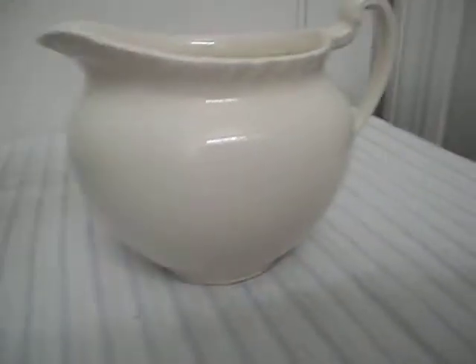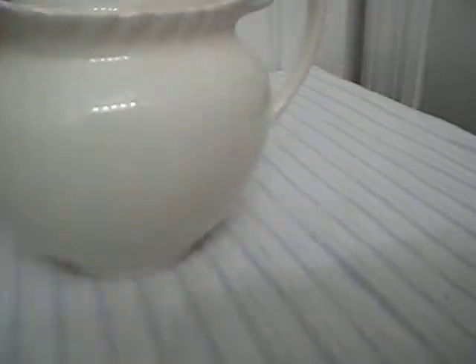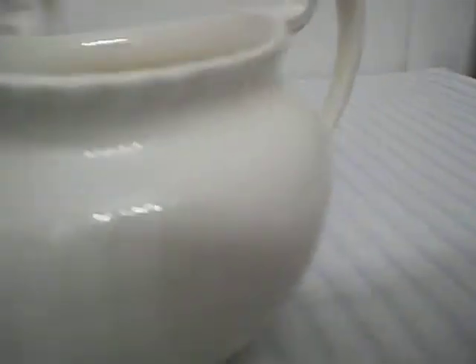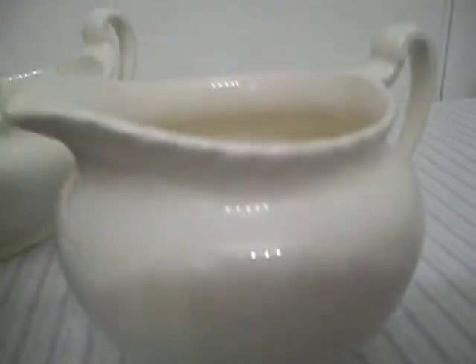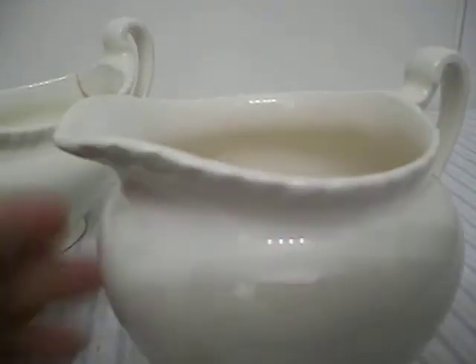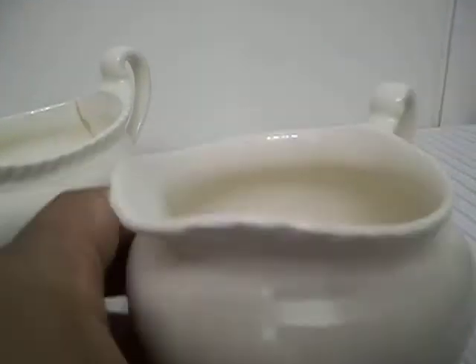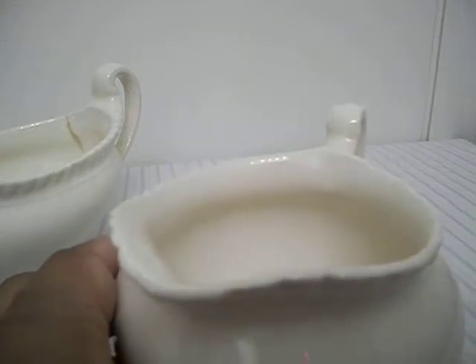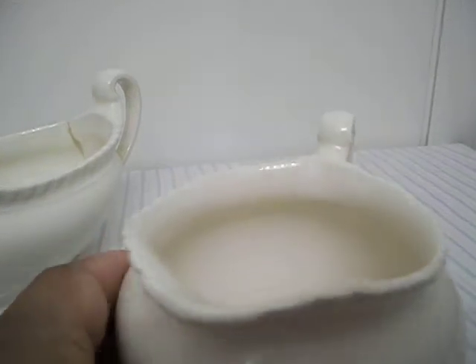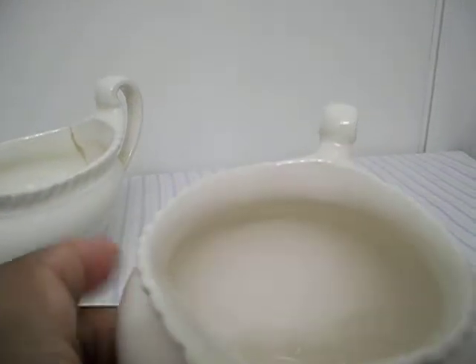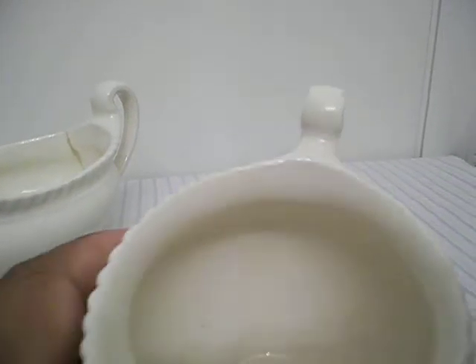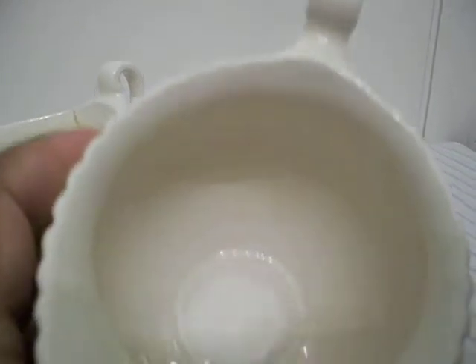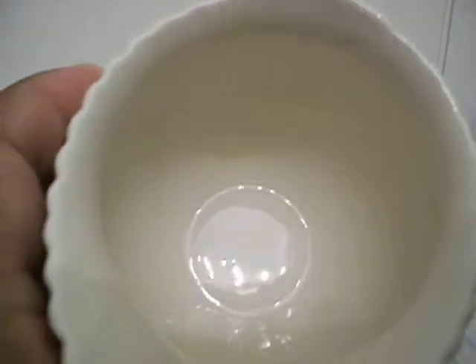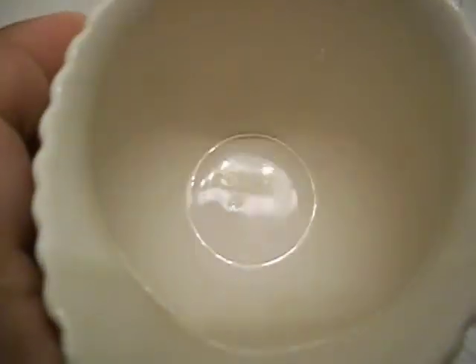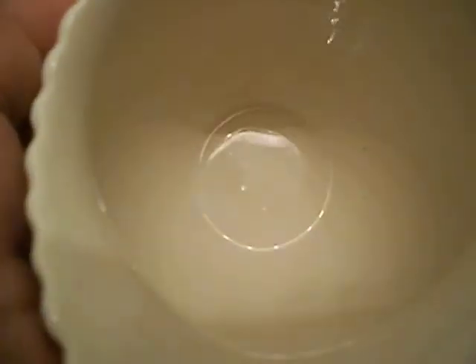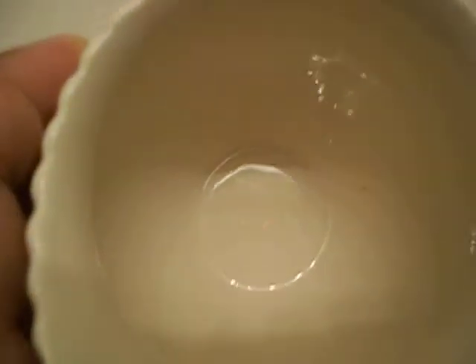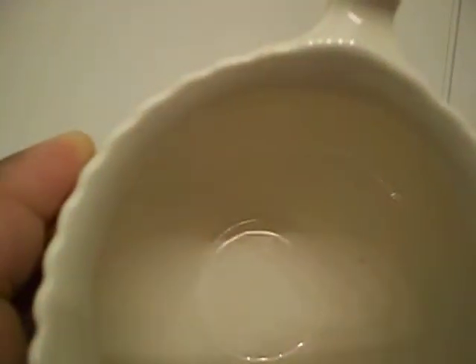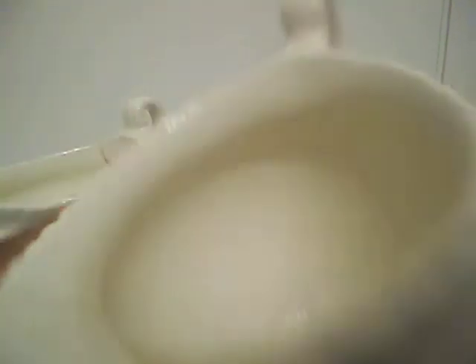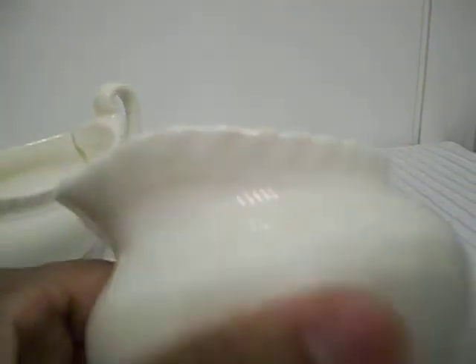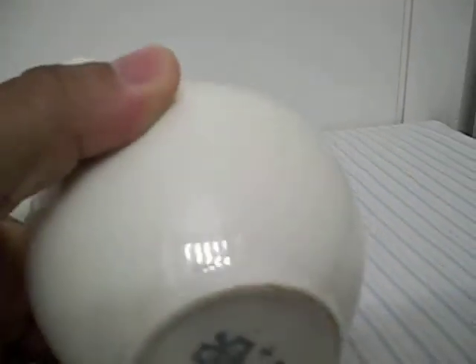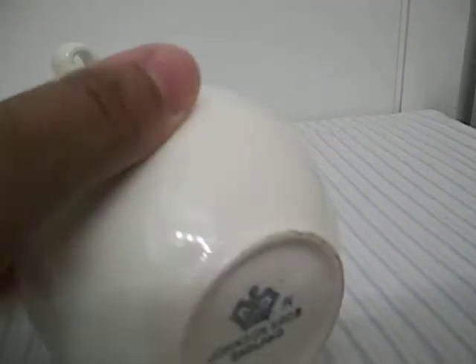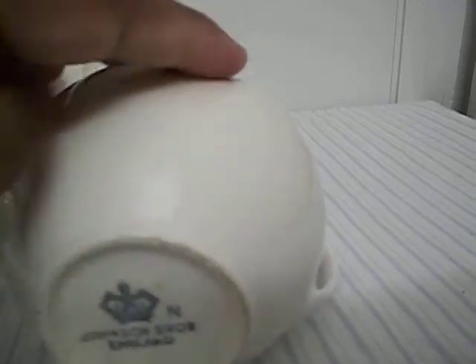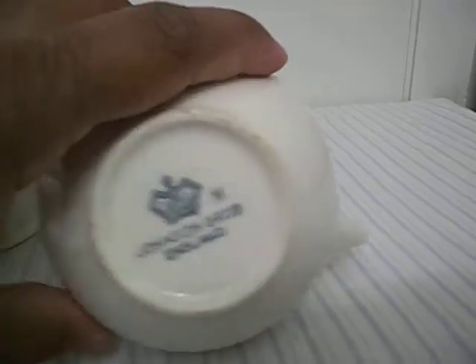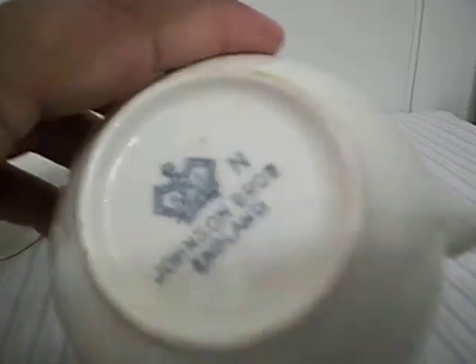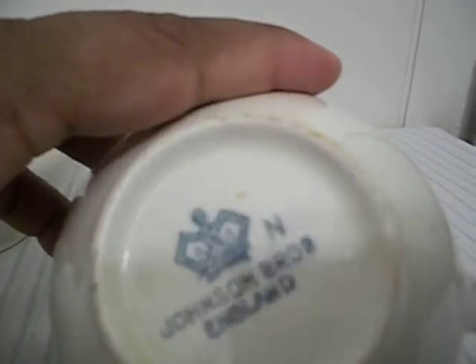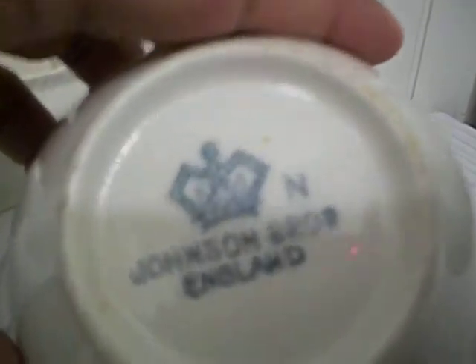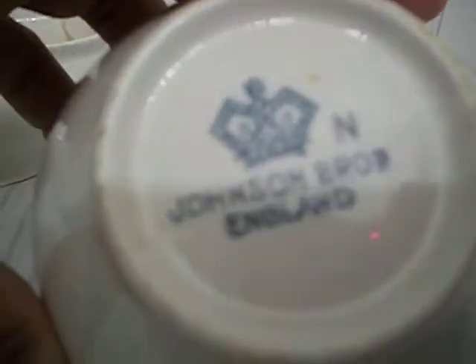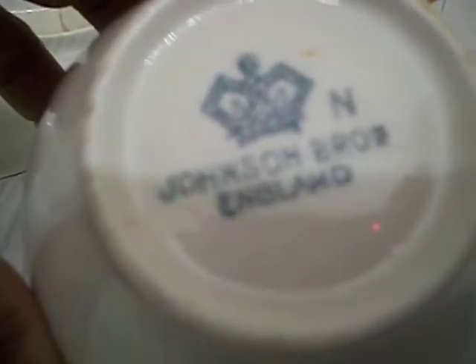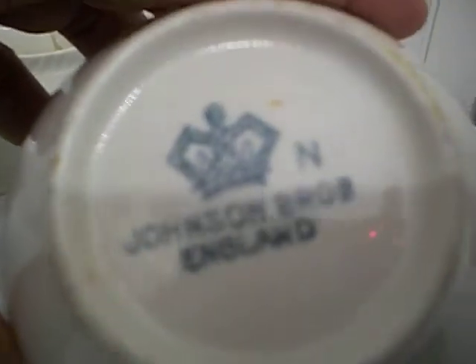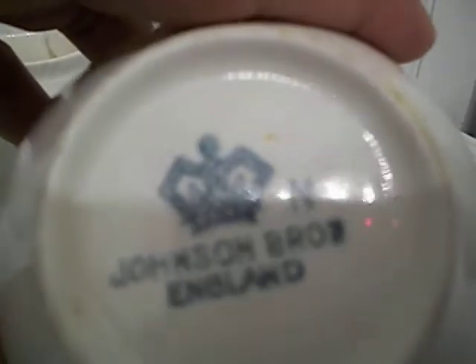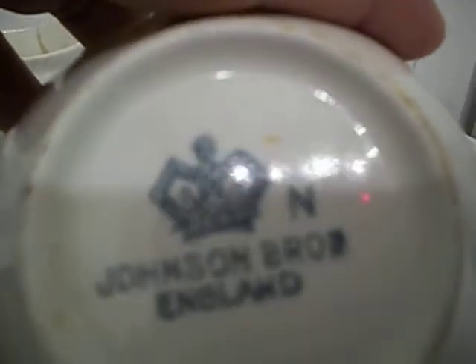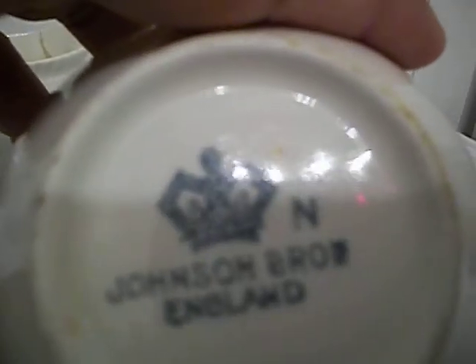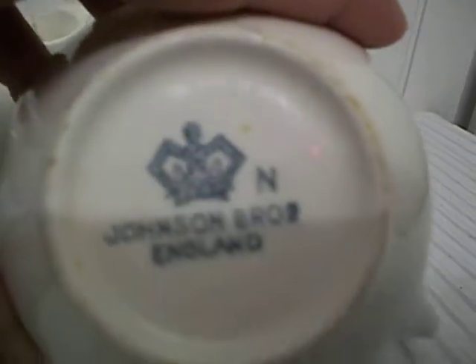And now the creamer. It too has the same stamp, Johnson Brothers made in England.